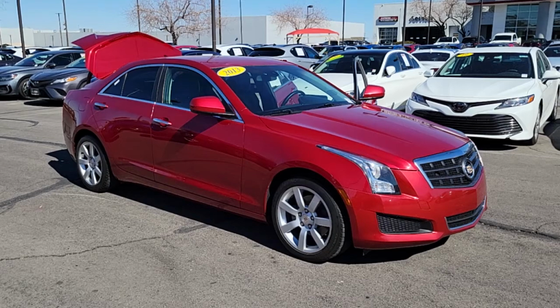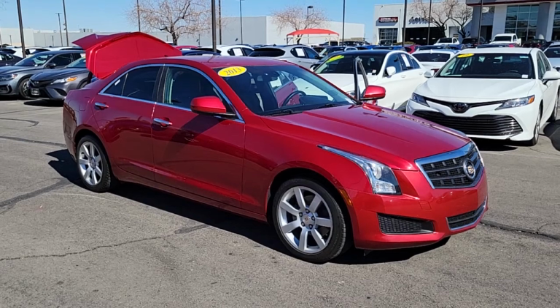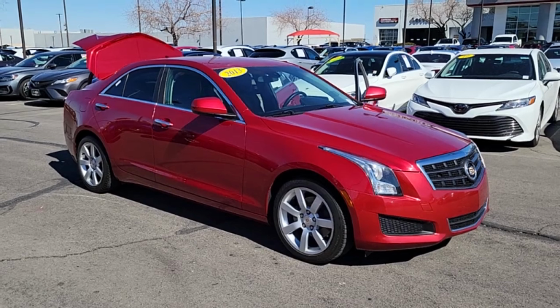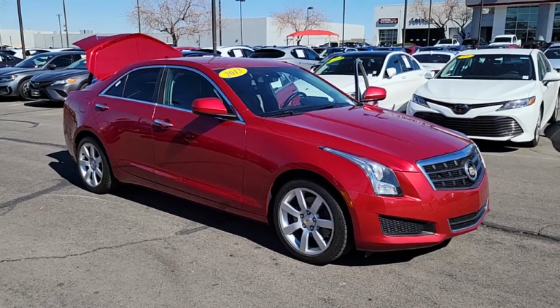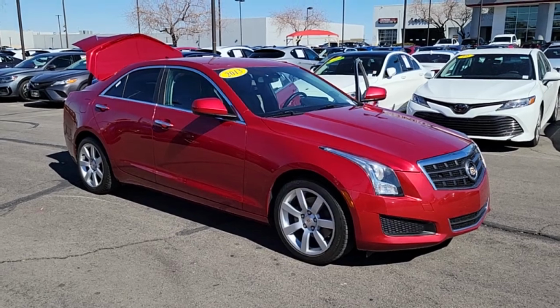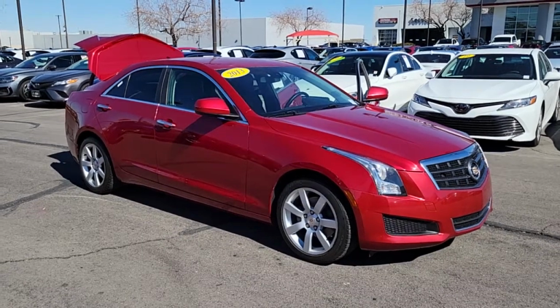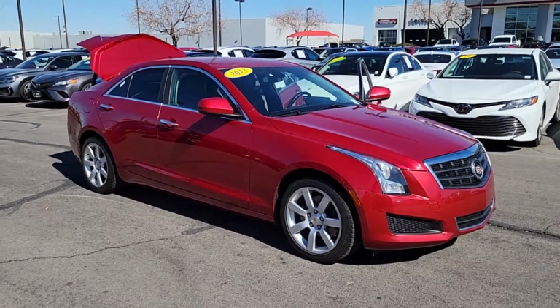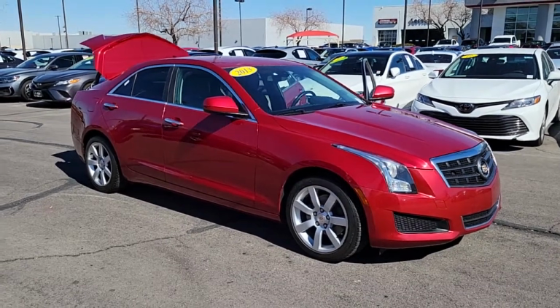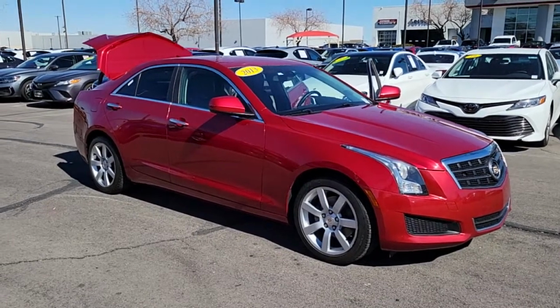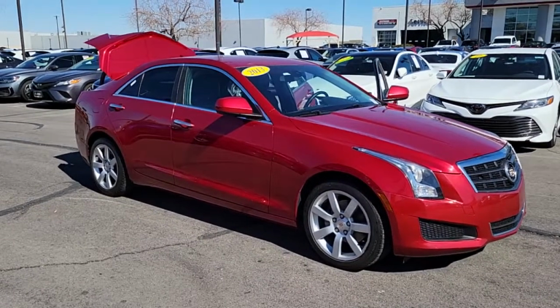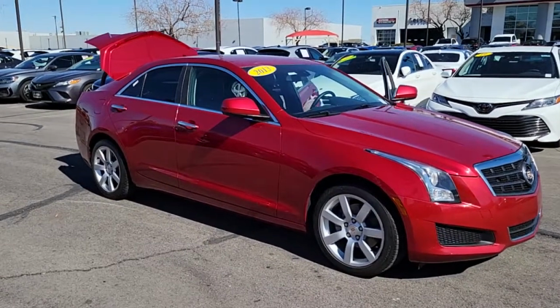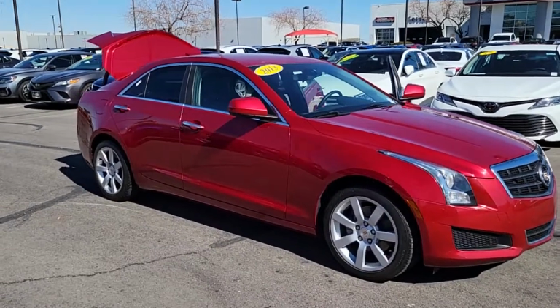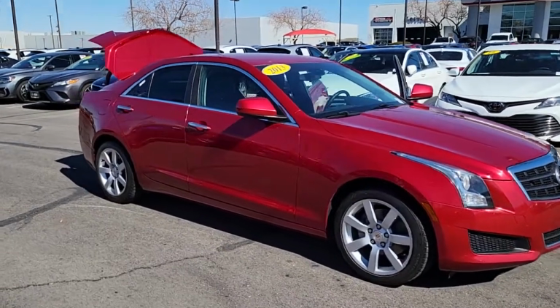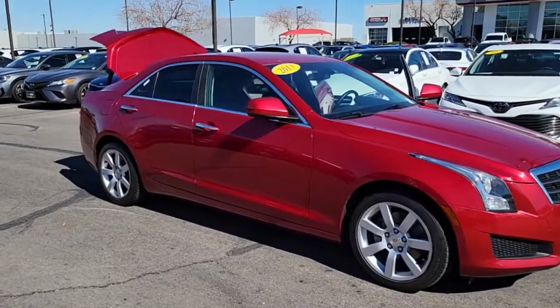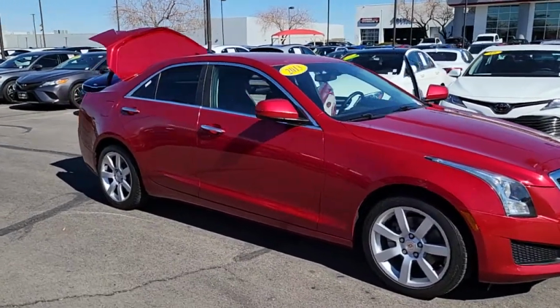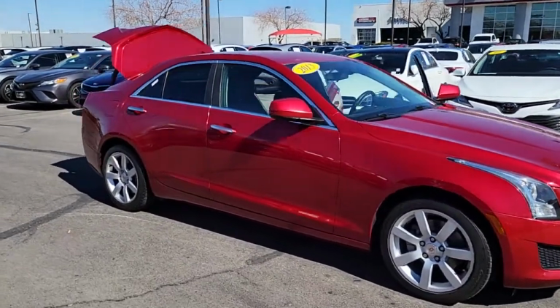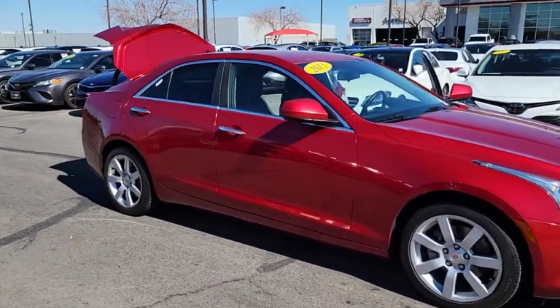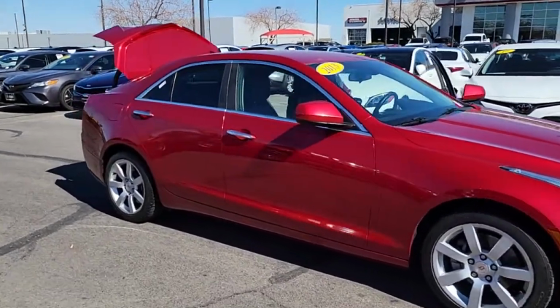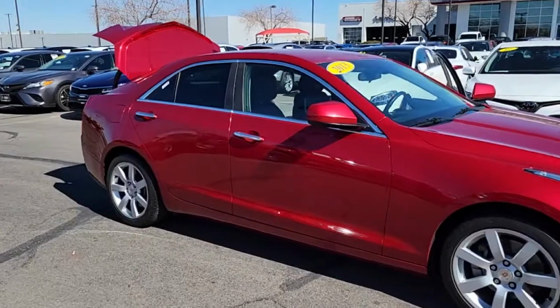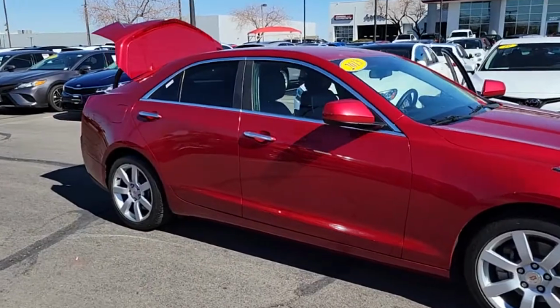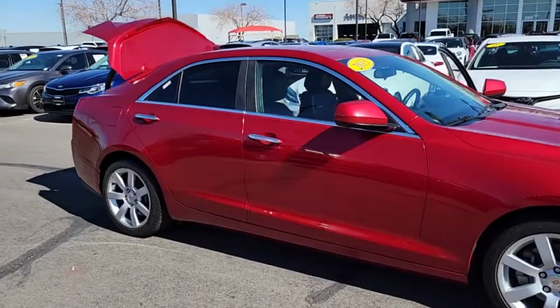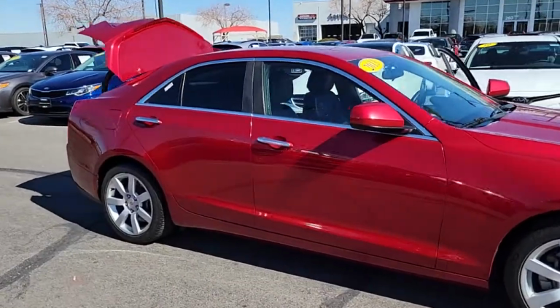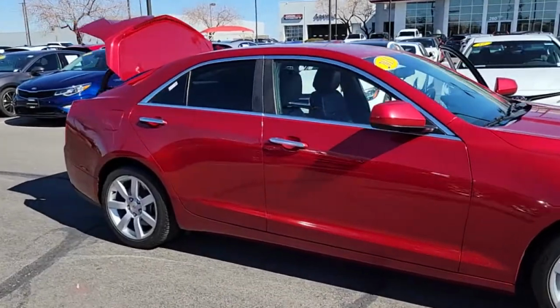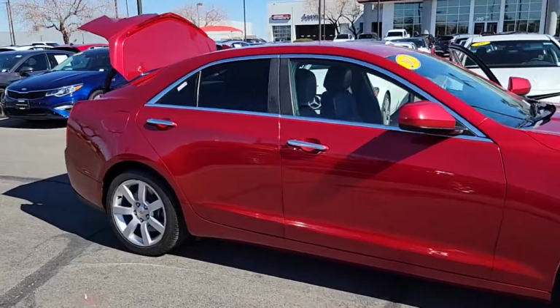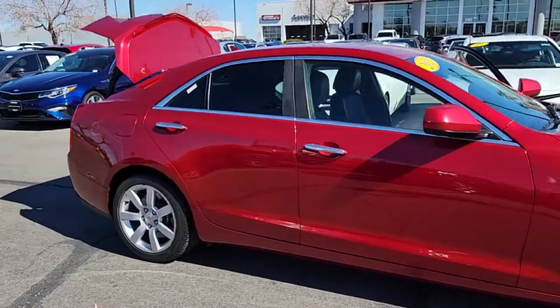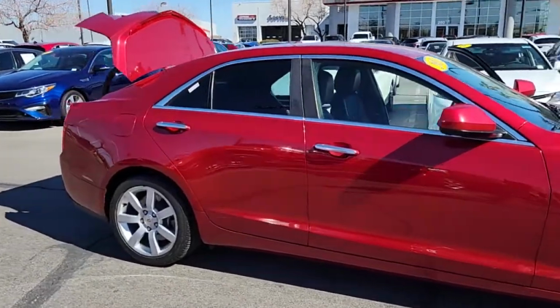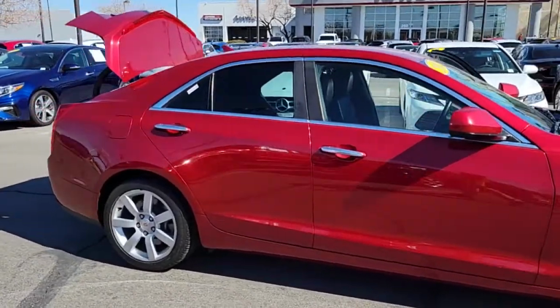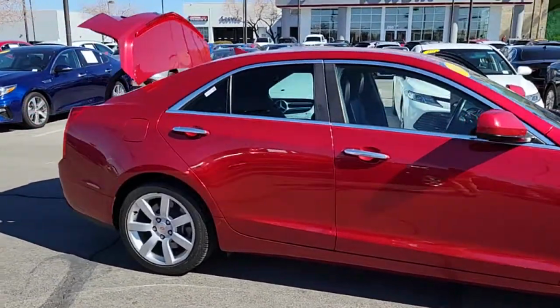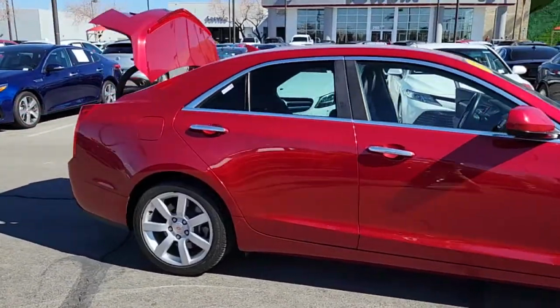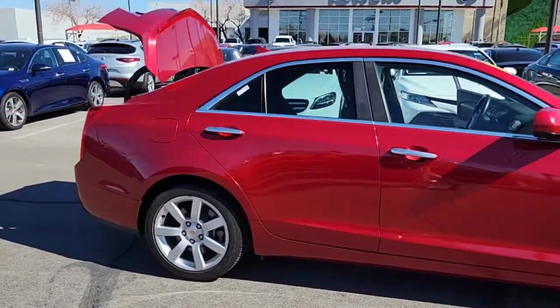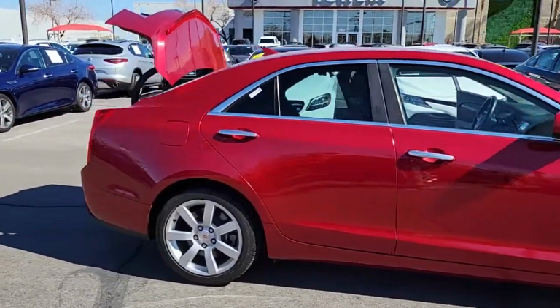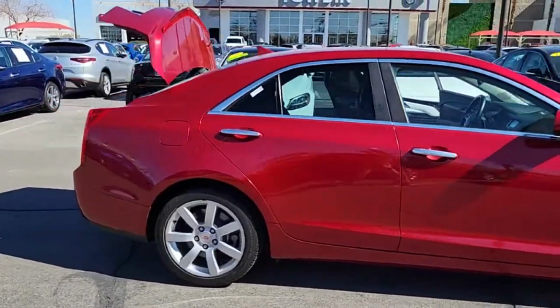You will be amazed by this 2013 Cadillac ATS. This vehicle is an outstanding buy with fewer than 5,000 miles on the odometer.